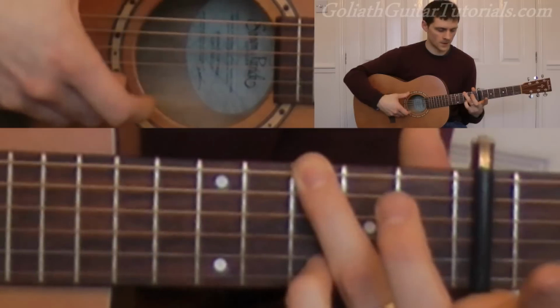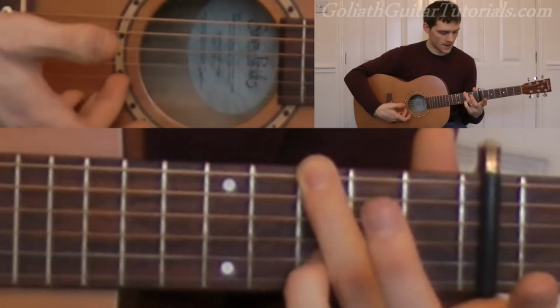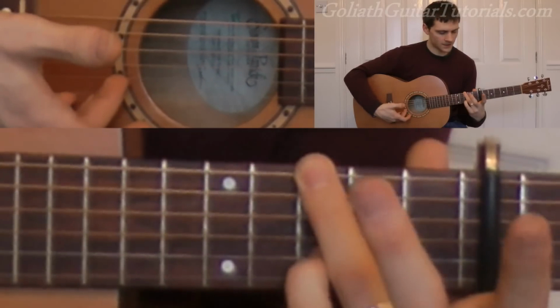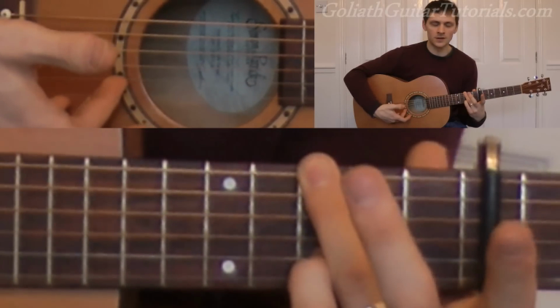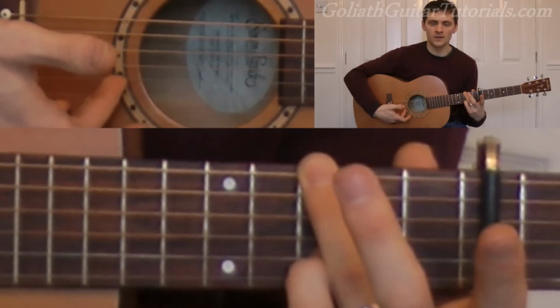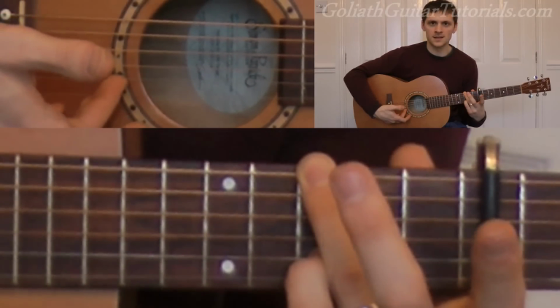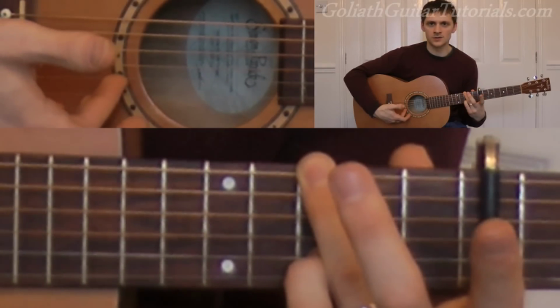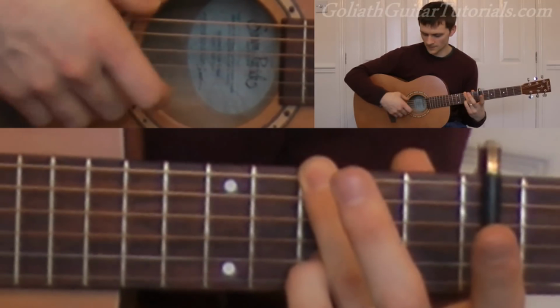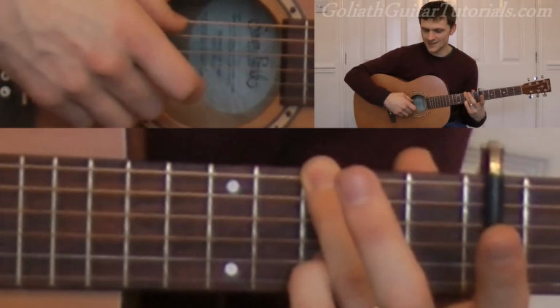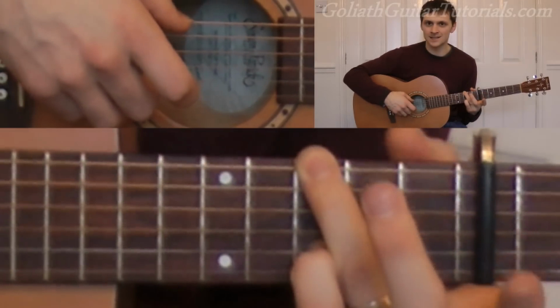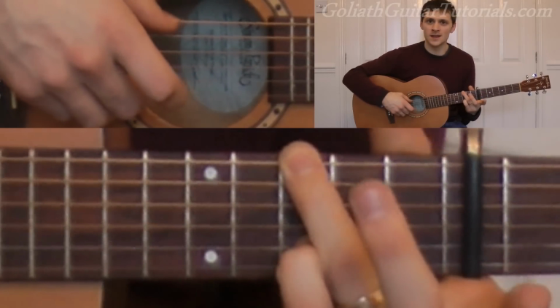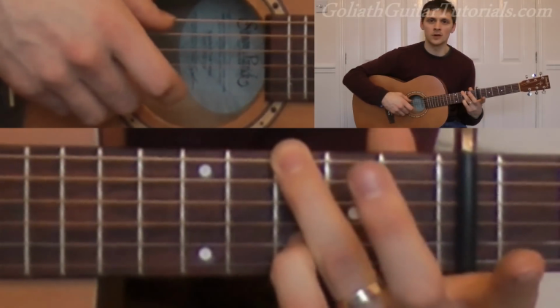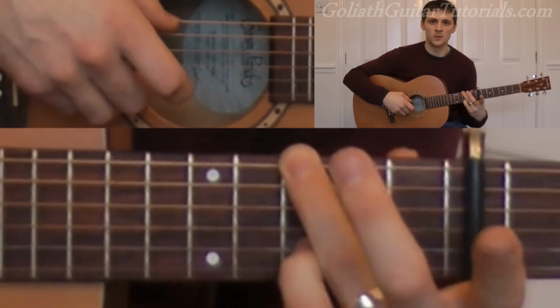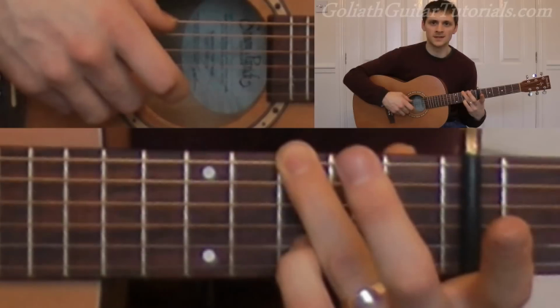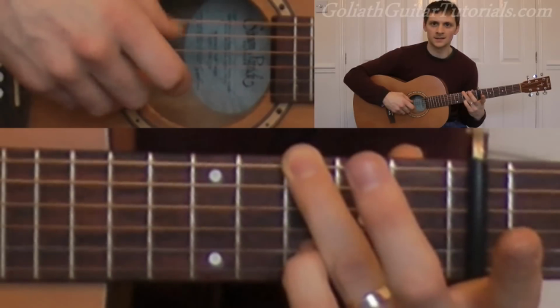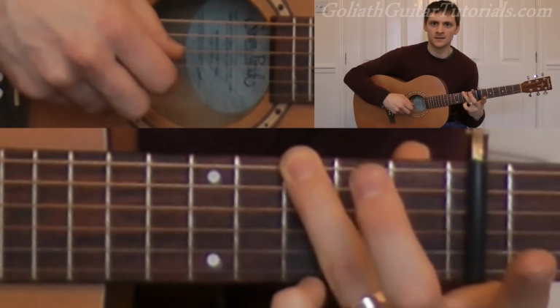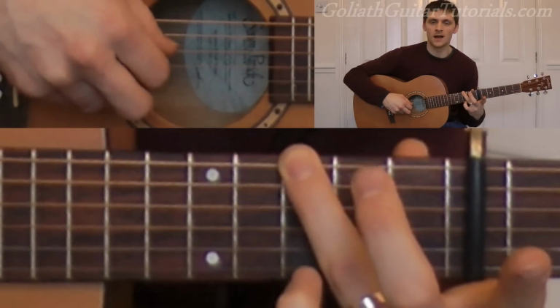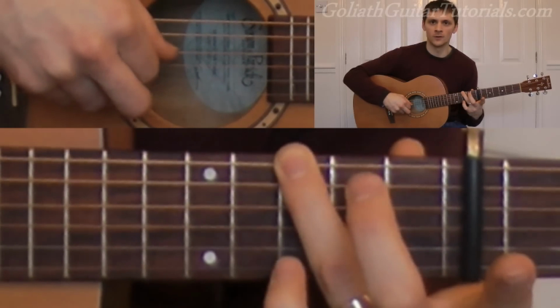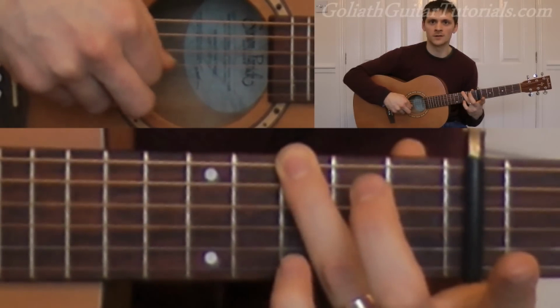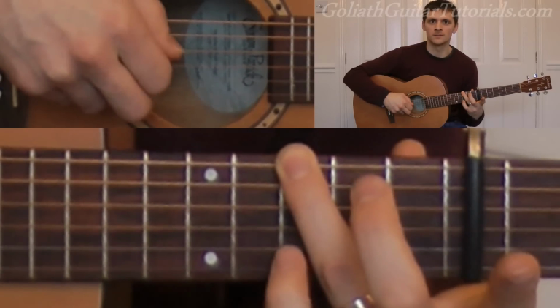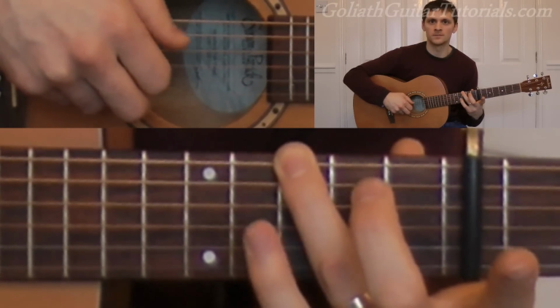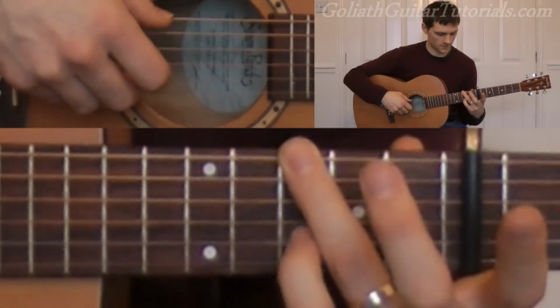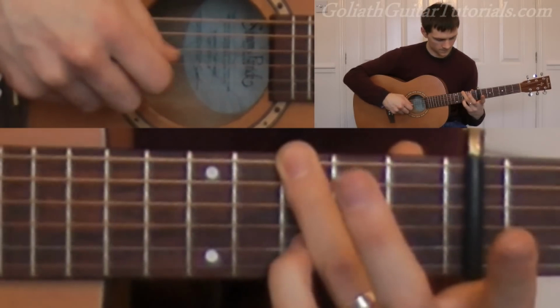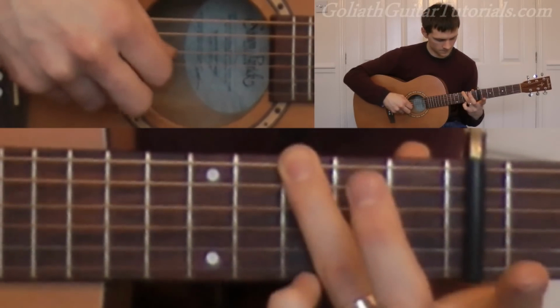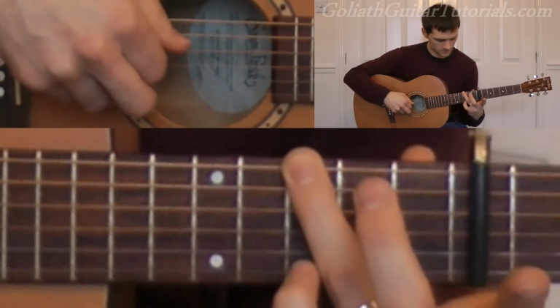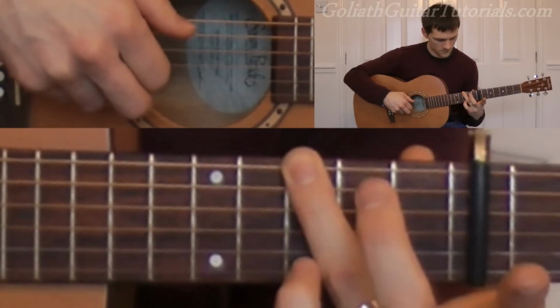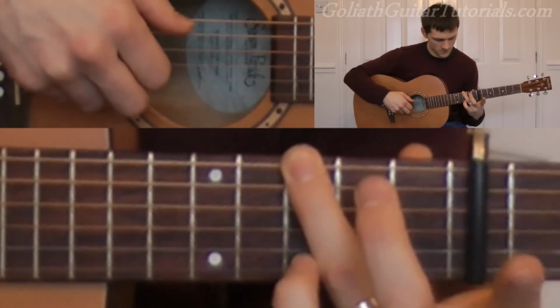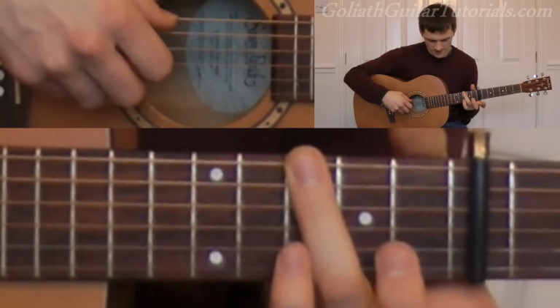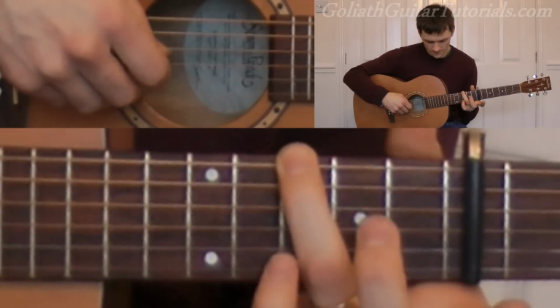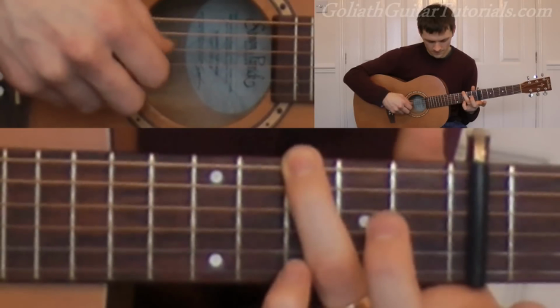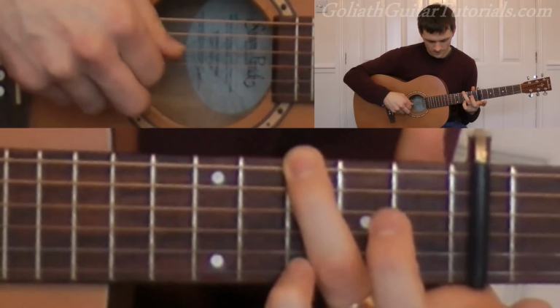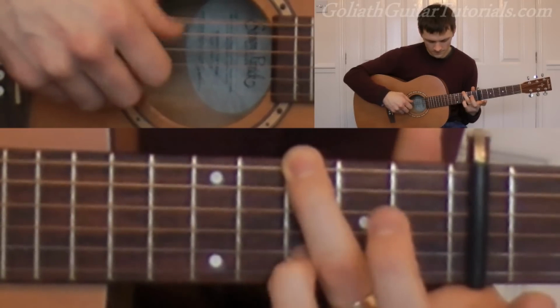Then add the third fret on the second string, and play six and two together, and pull off to open on the second. And then four, three. So that's the phrase.